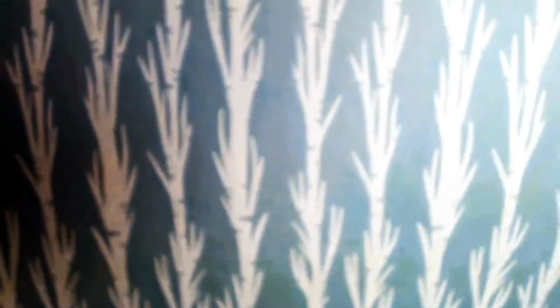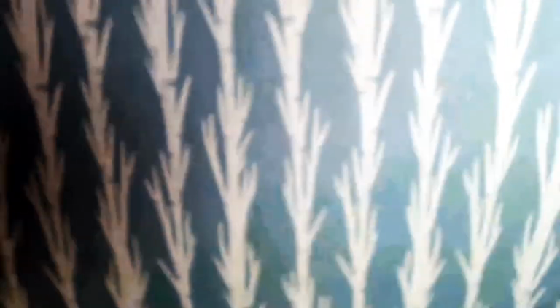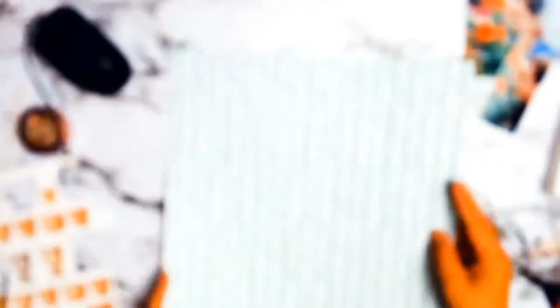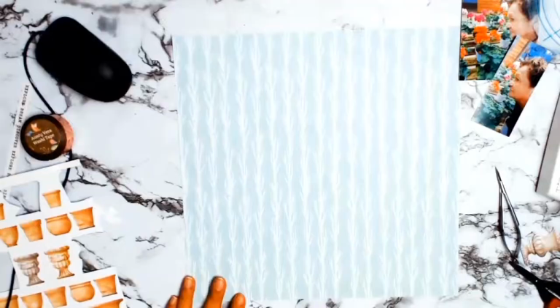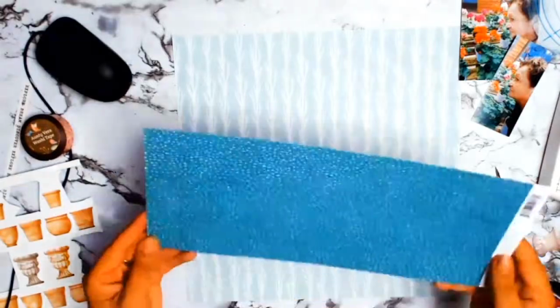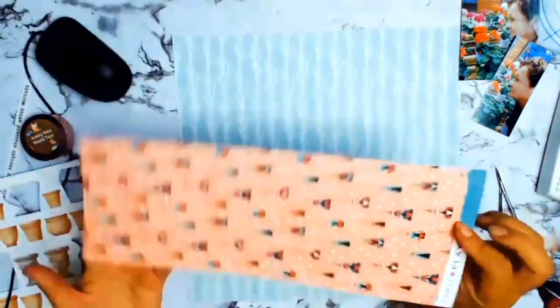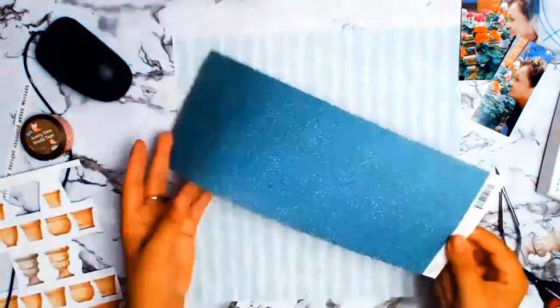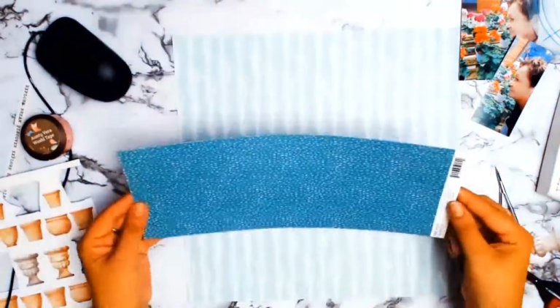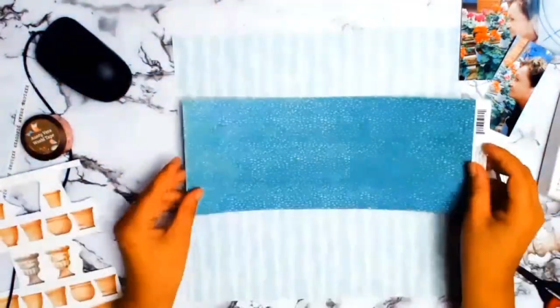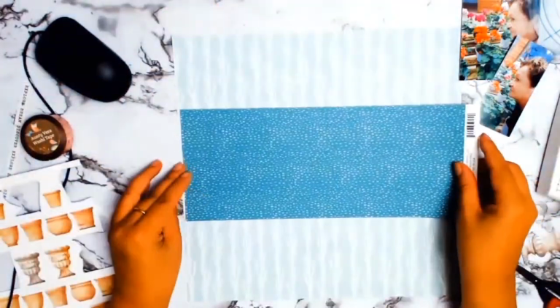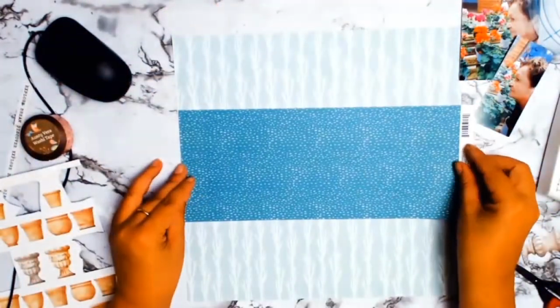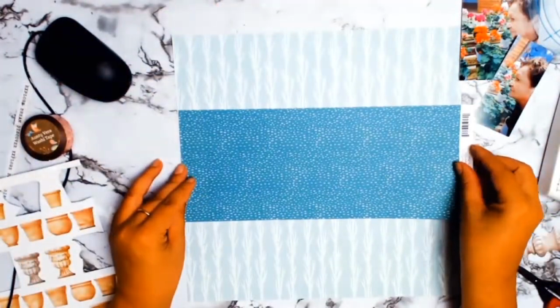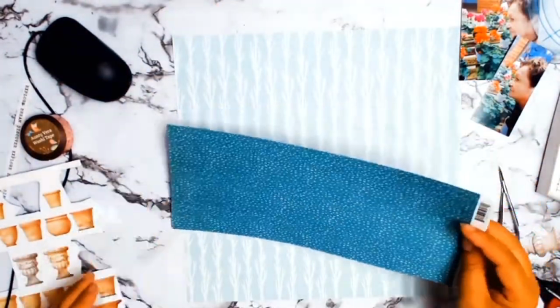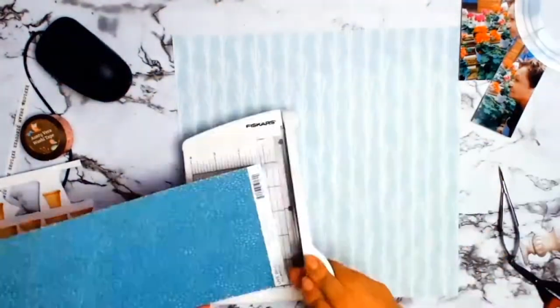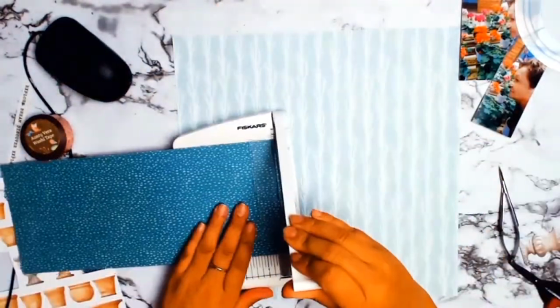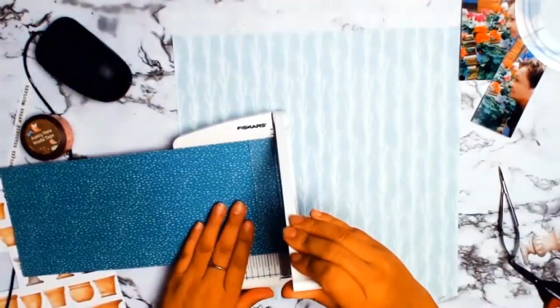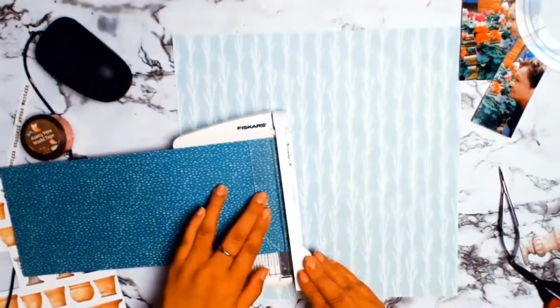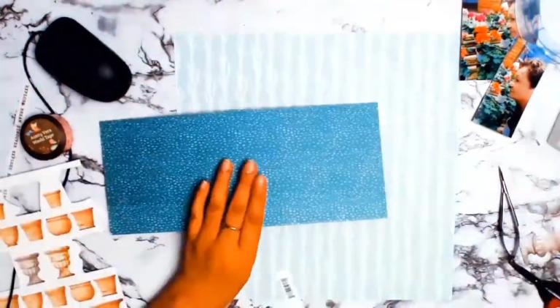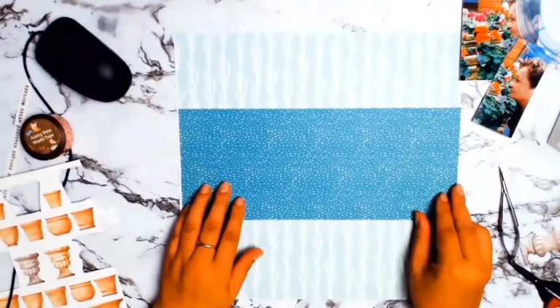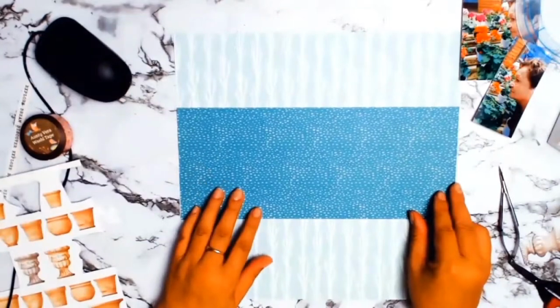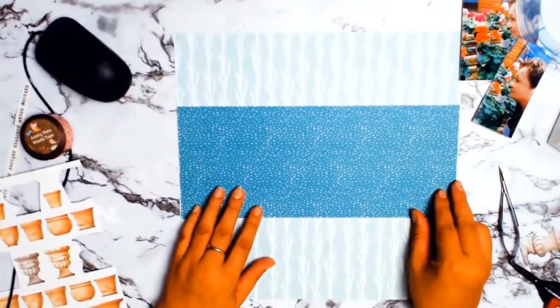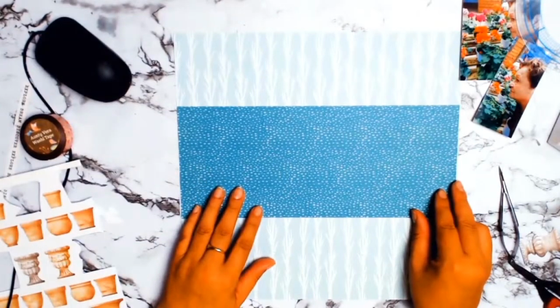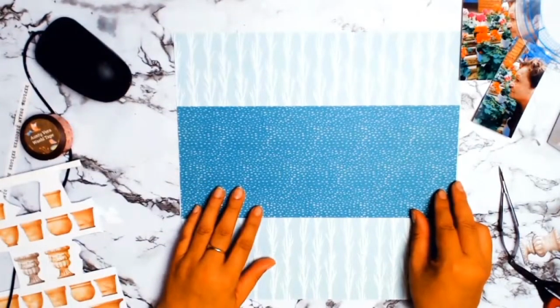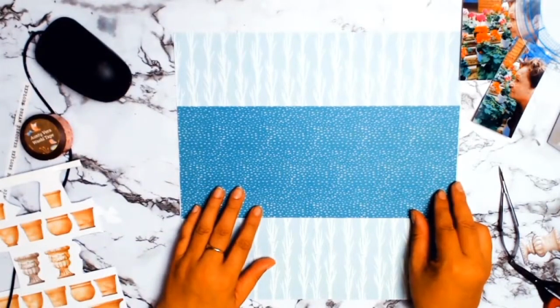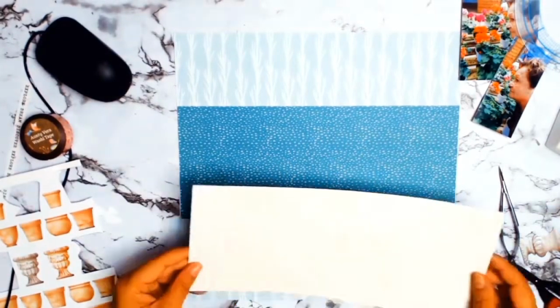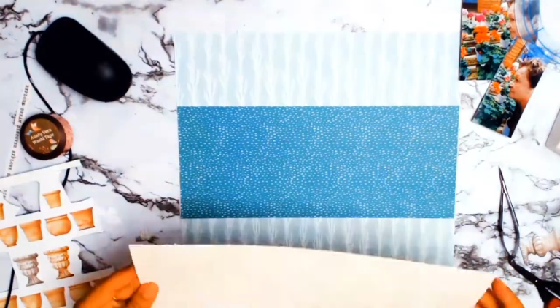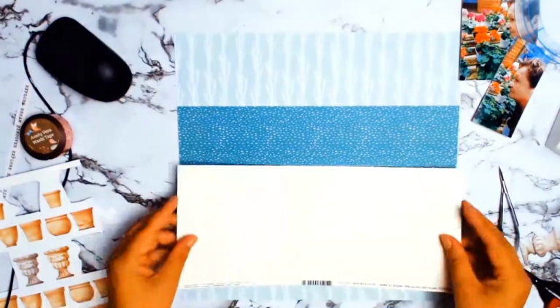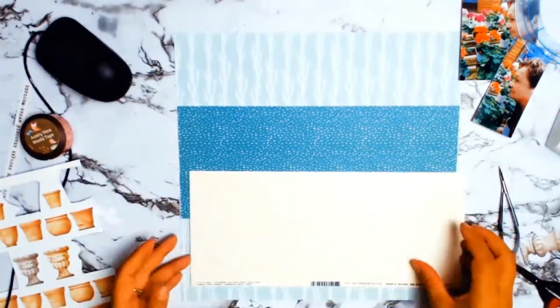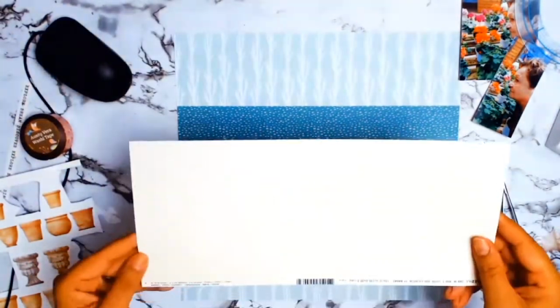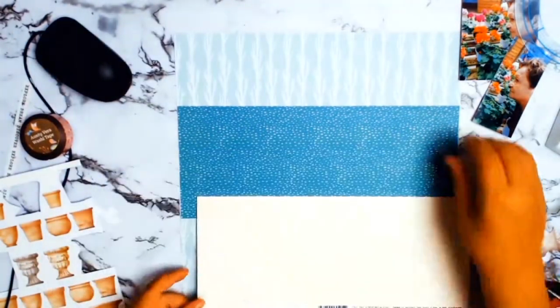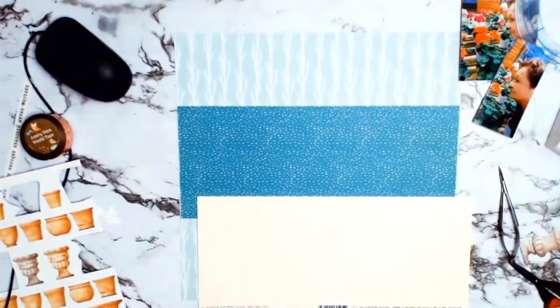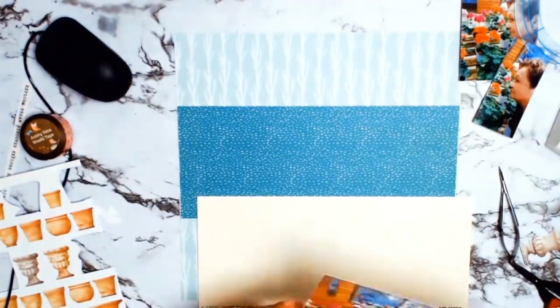I picked this paper from PhotoPlay and it's called Crazy For You, because I just thought it really reflected well on her personality and her love of gardening — they had those lovely trees and everything sort of in the background.